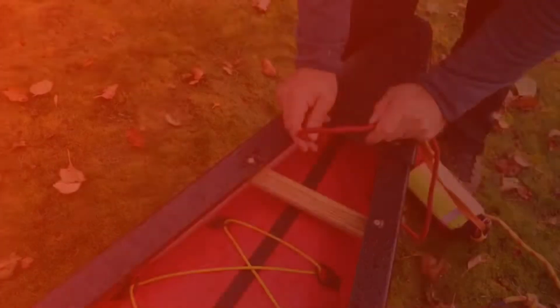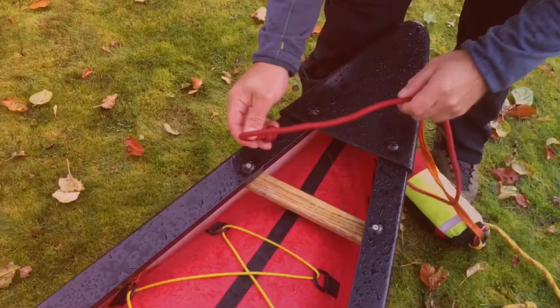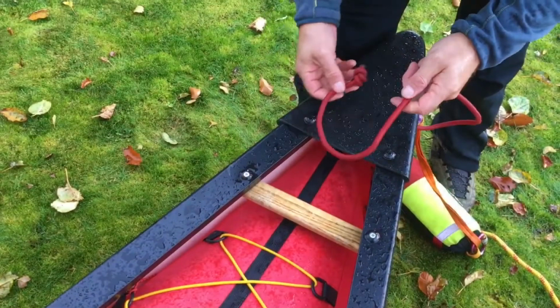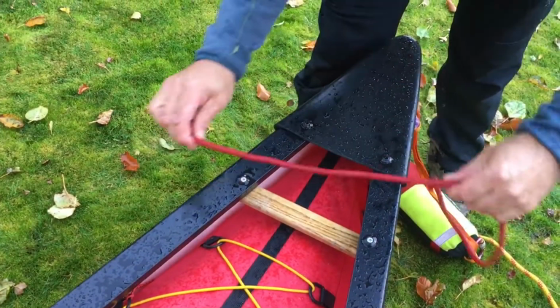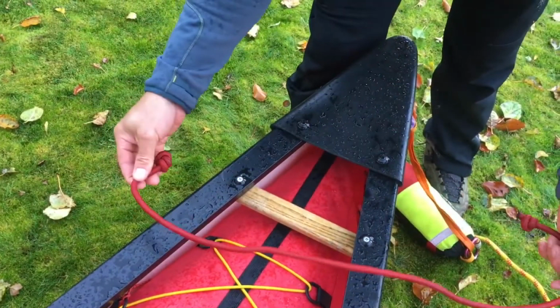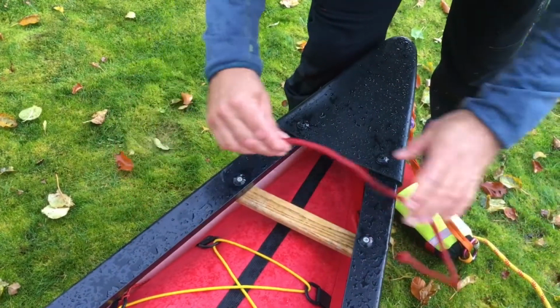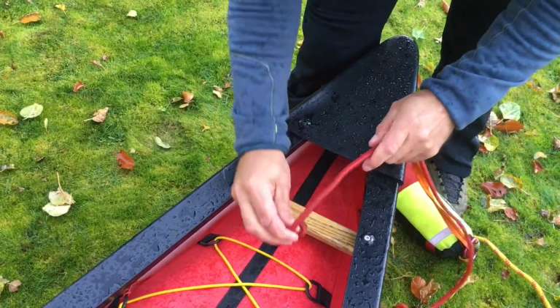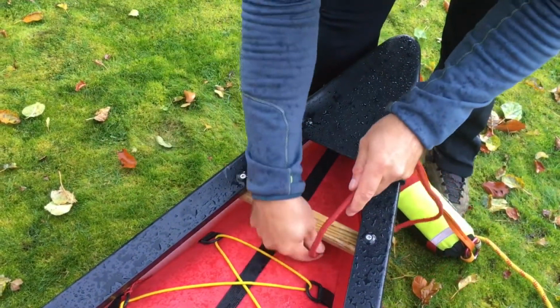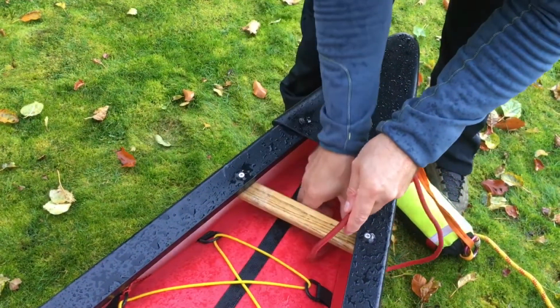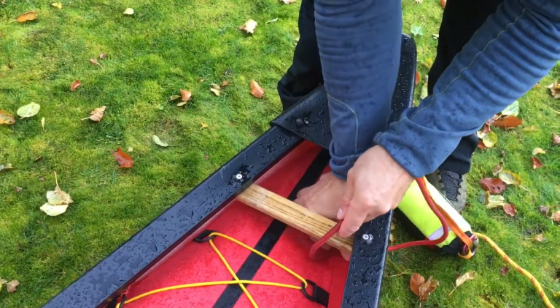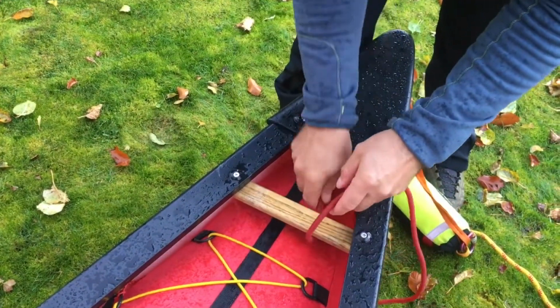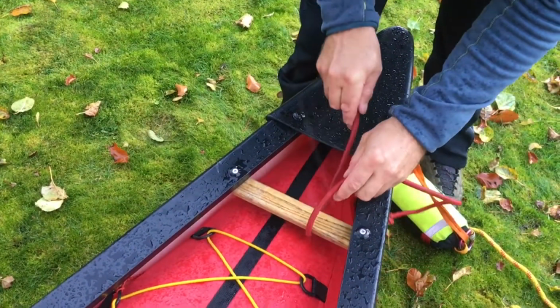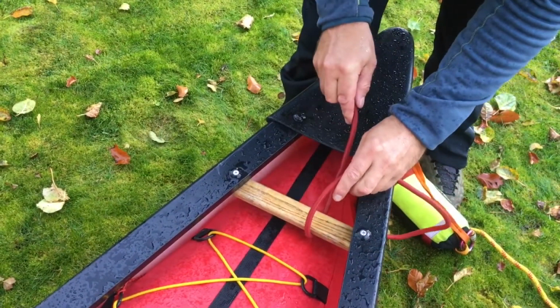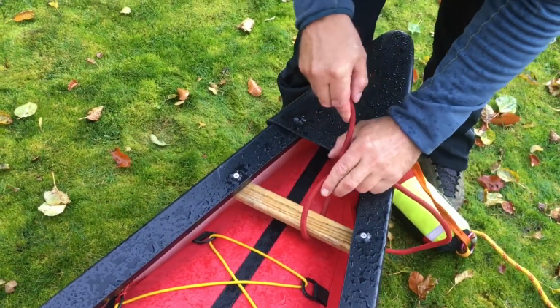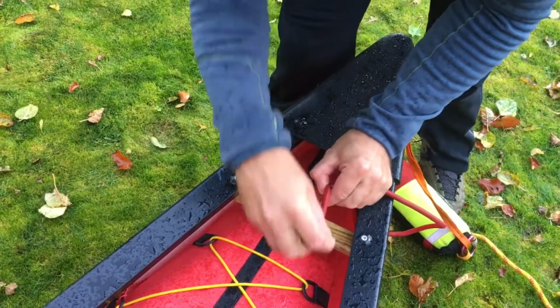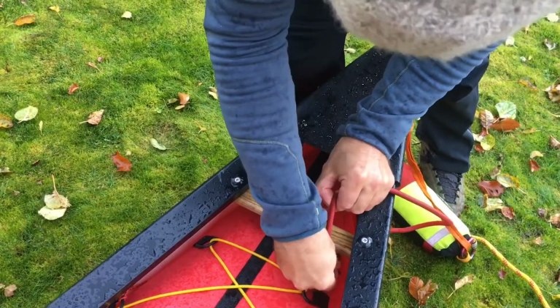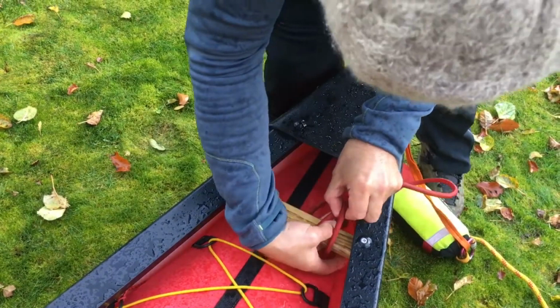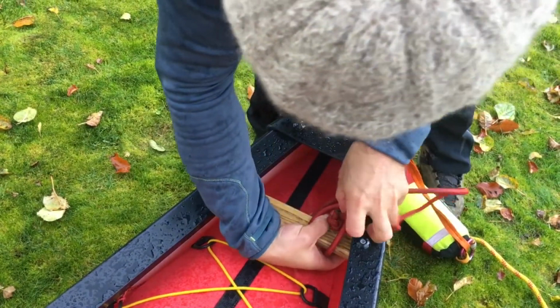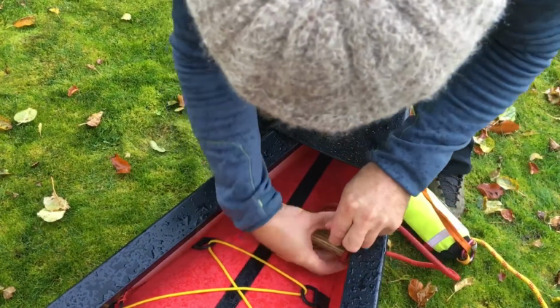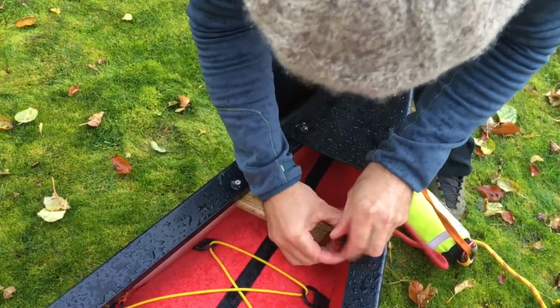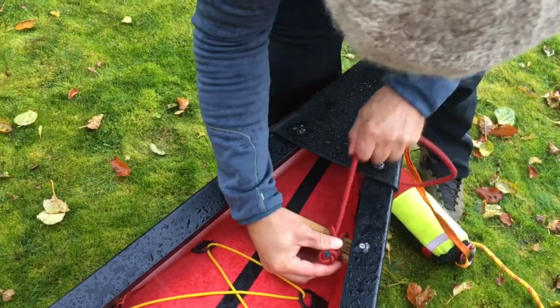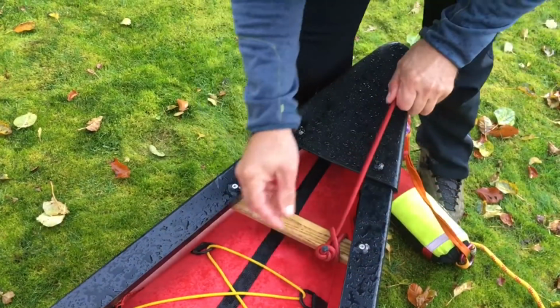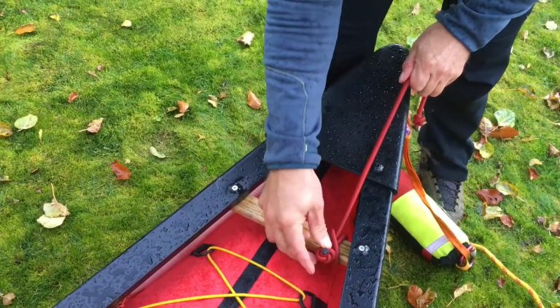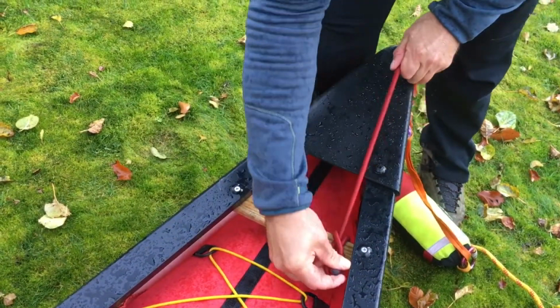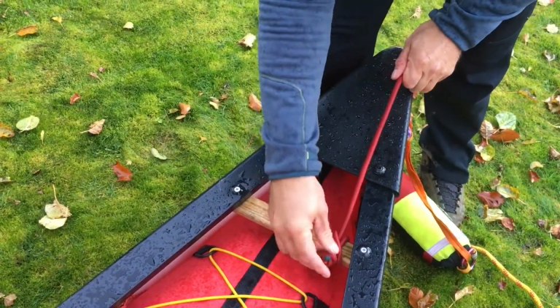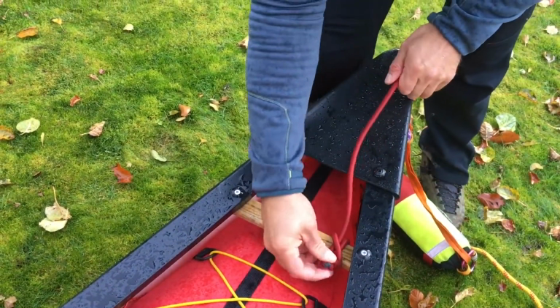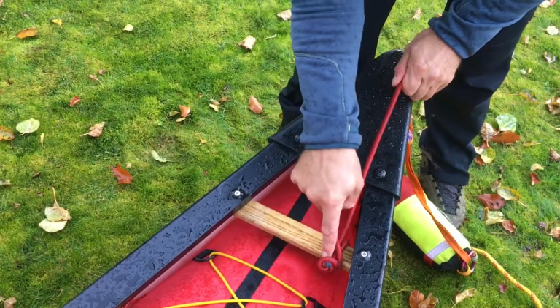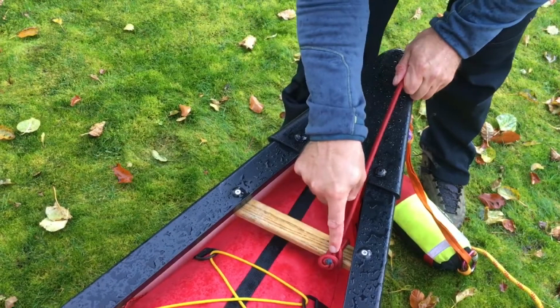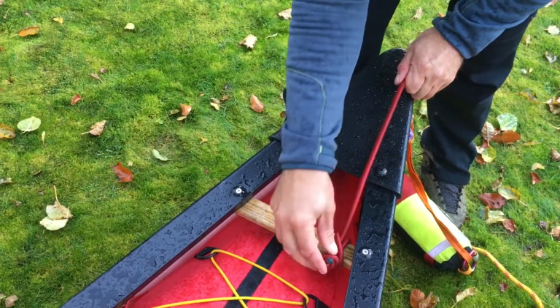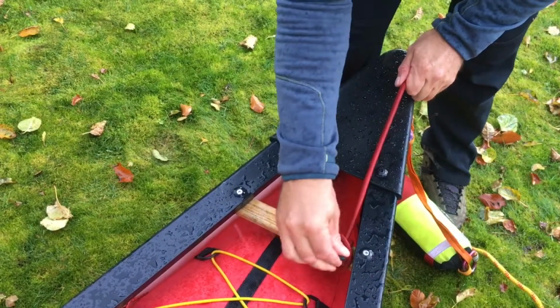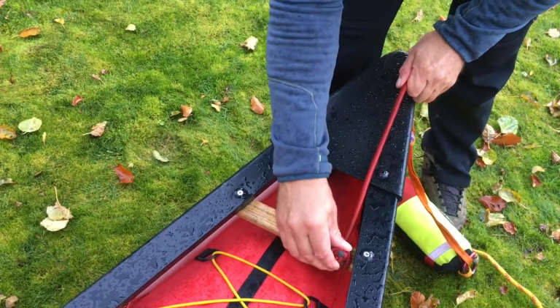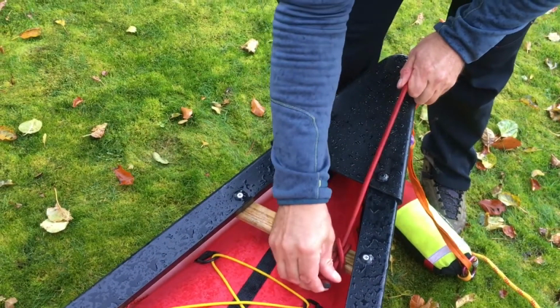Next, take the end of the bungee, pass it through your grab handle, and do a clove hitch — boom, like that. There's your clove hitch and the barrel knot stops it coming through.